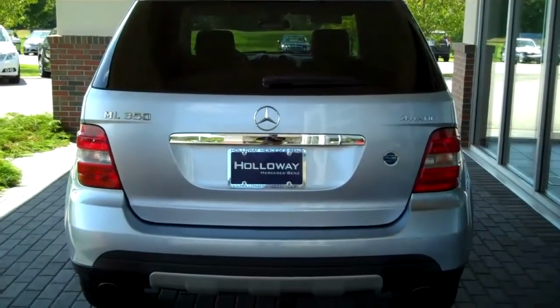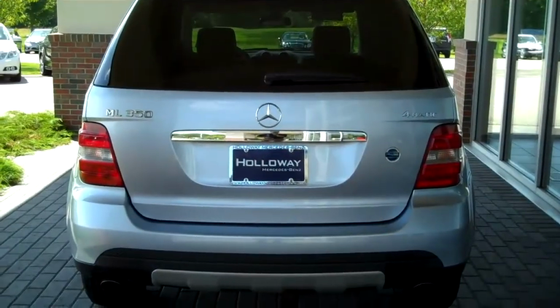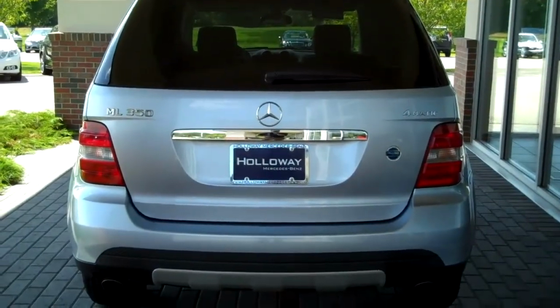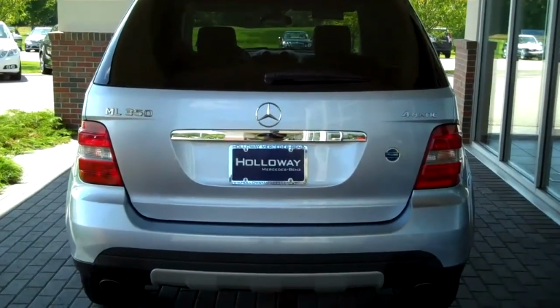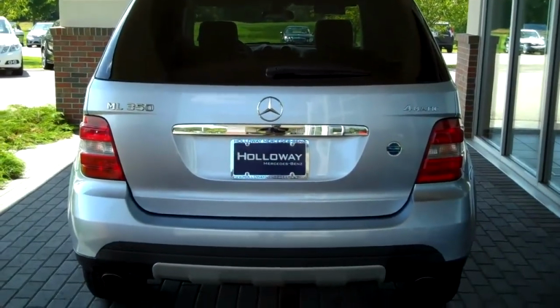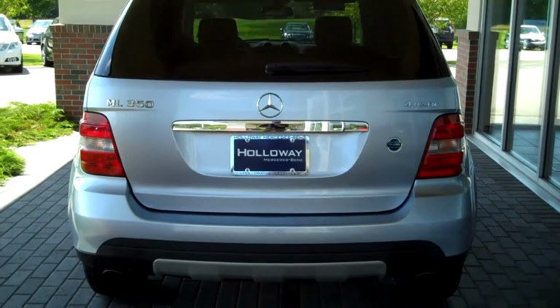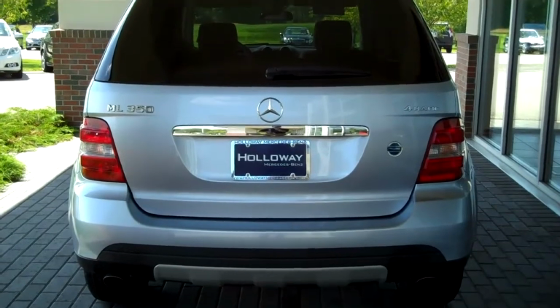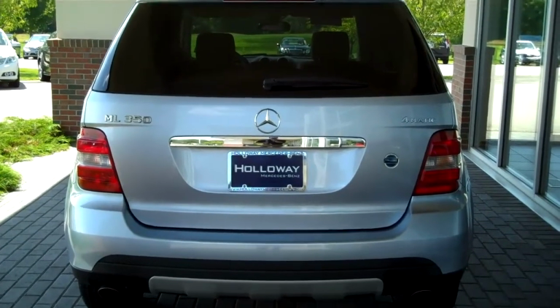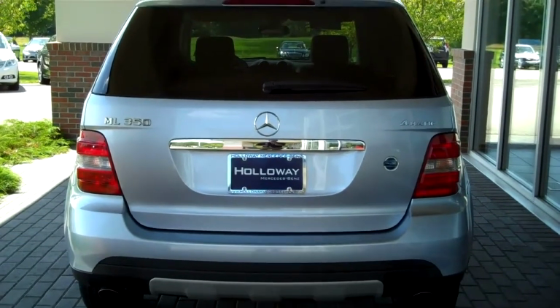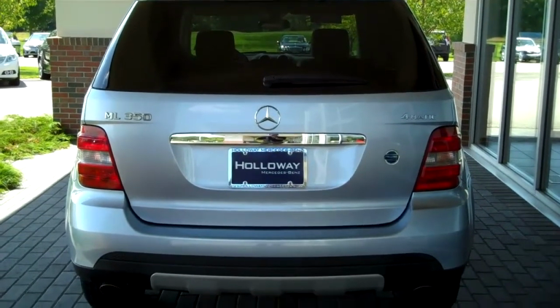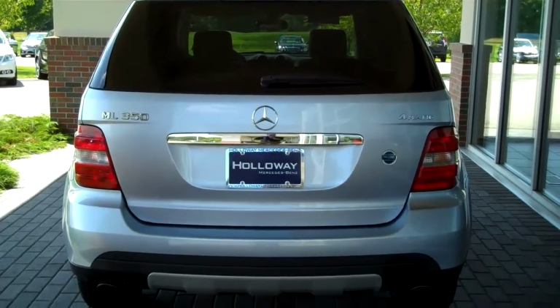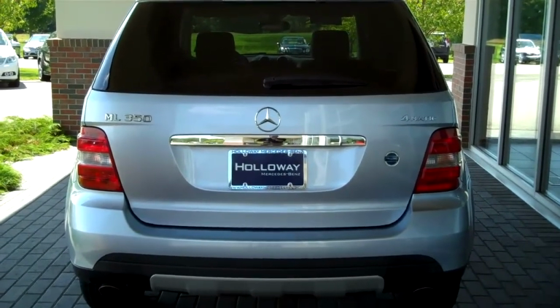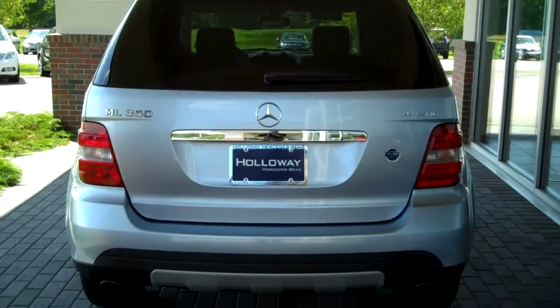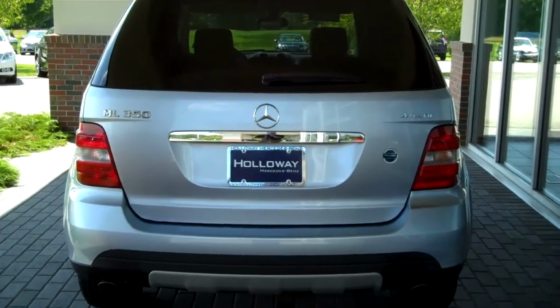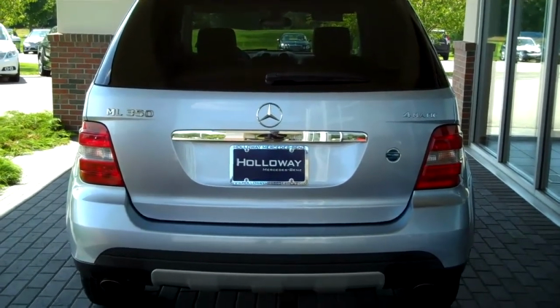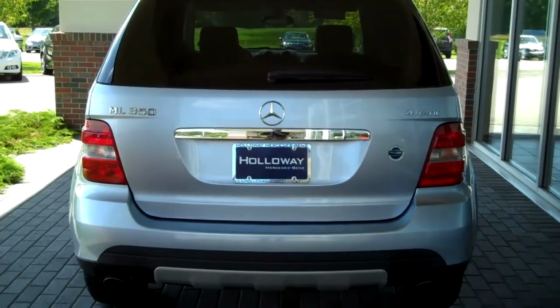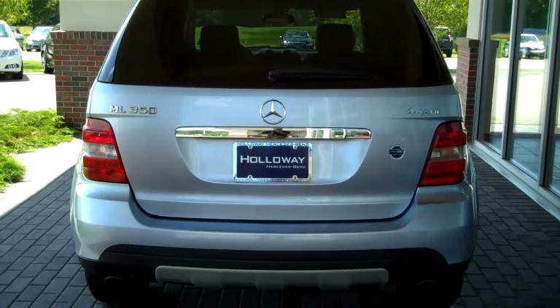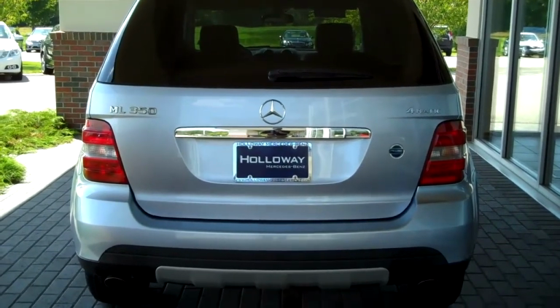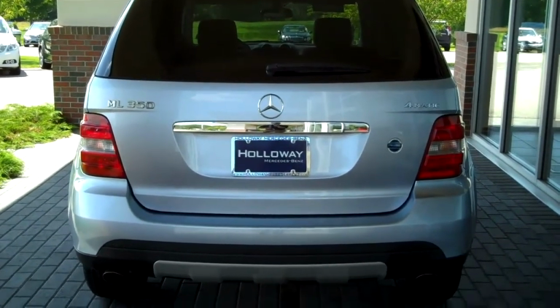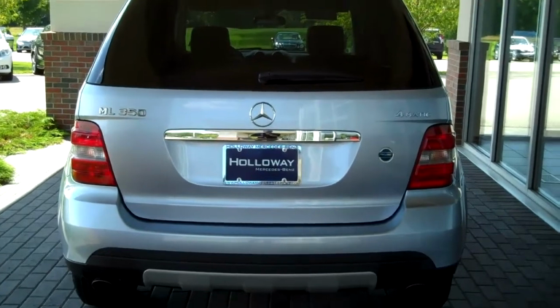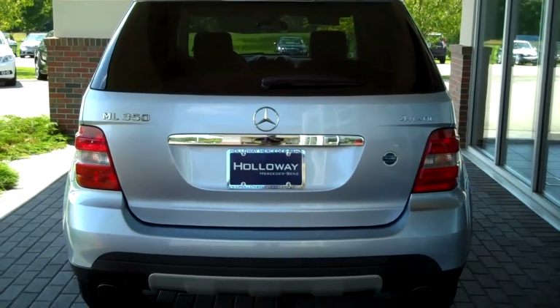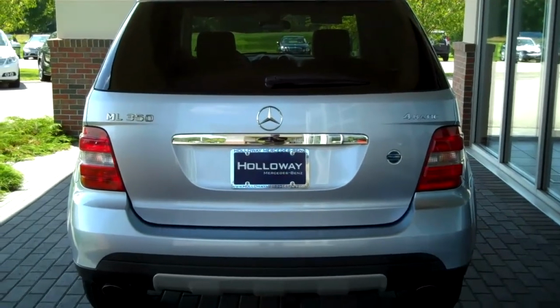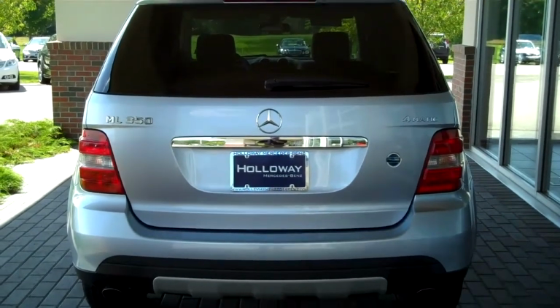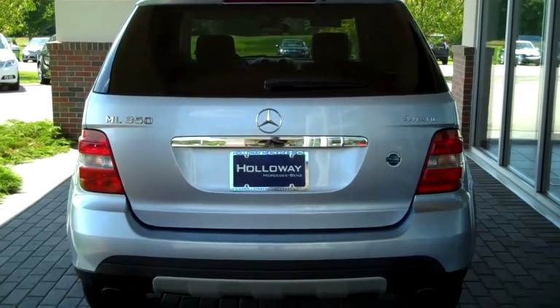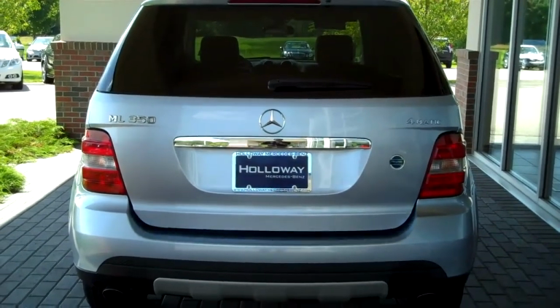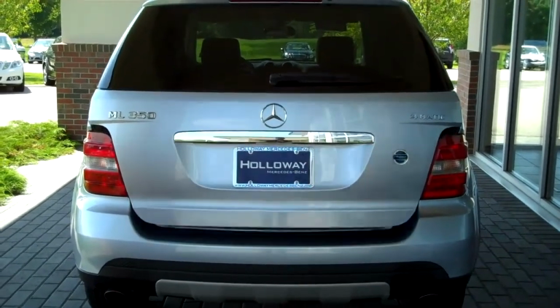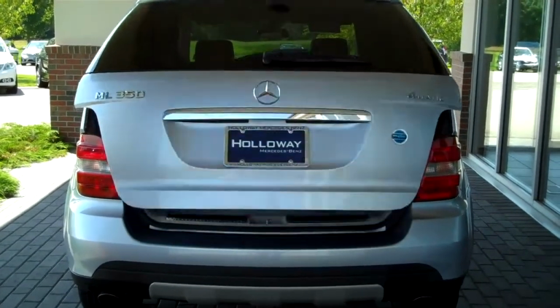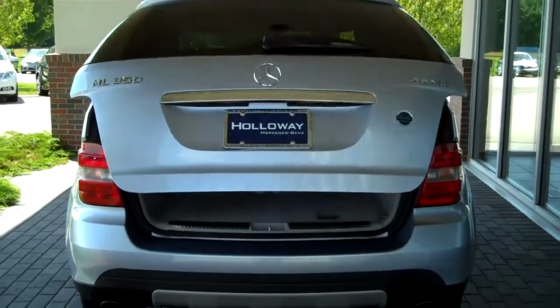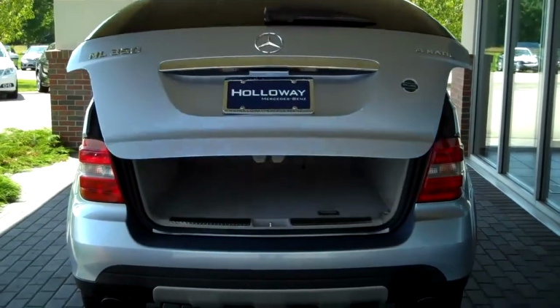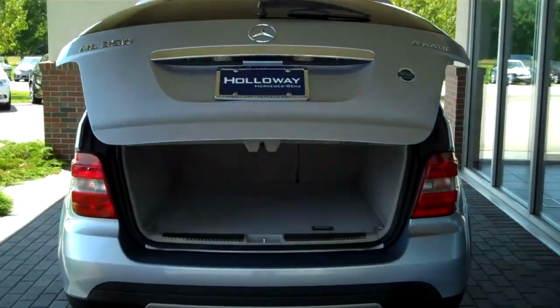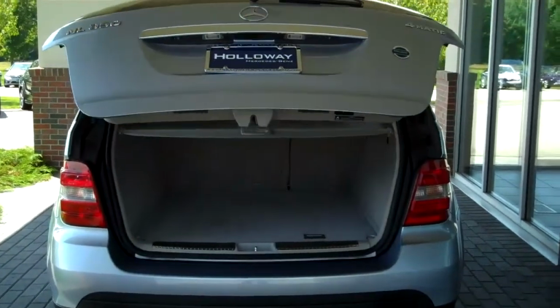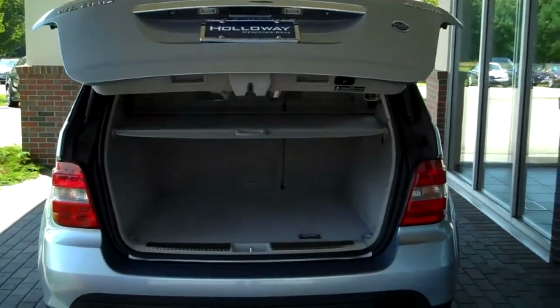On this particular model you do have a power tailgate which can be operated by the key fob, which I'm going to do right now. Just by holding and pressing it, it will then open up the tailgate.